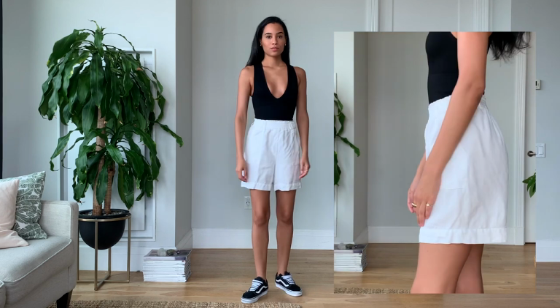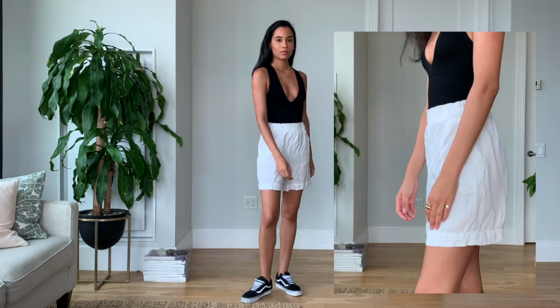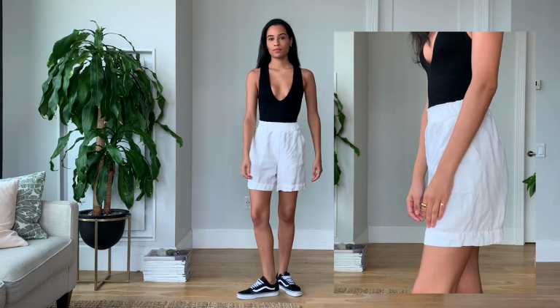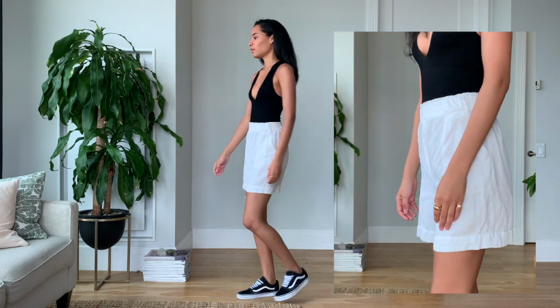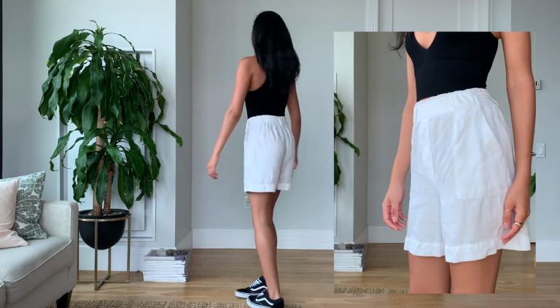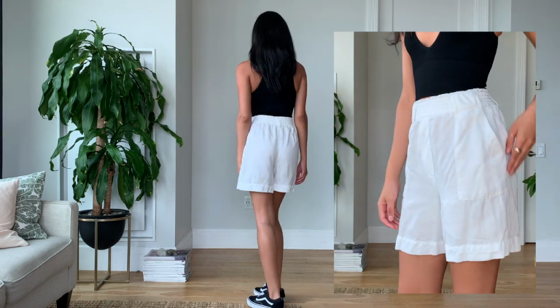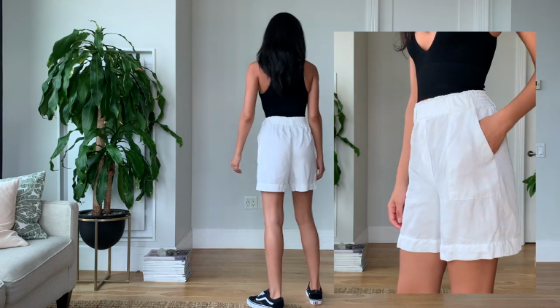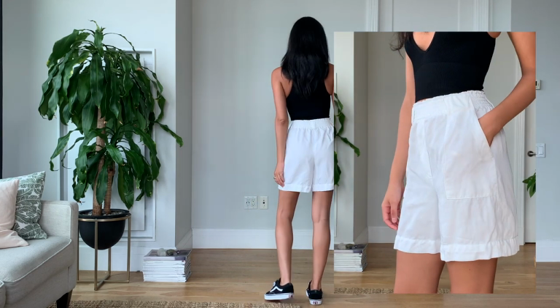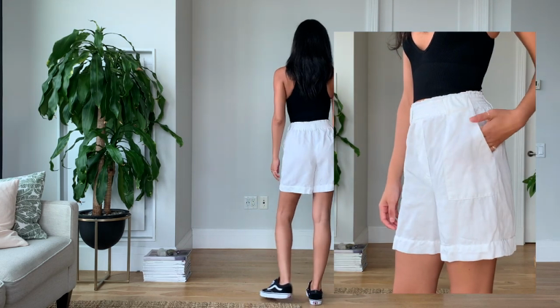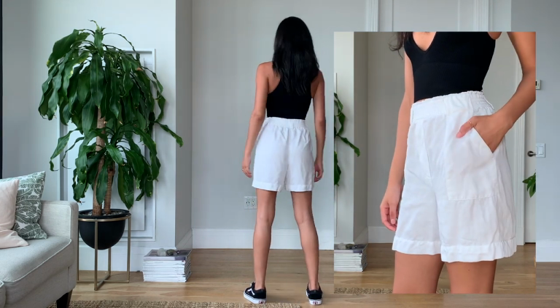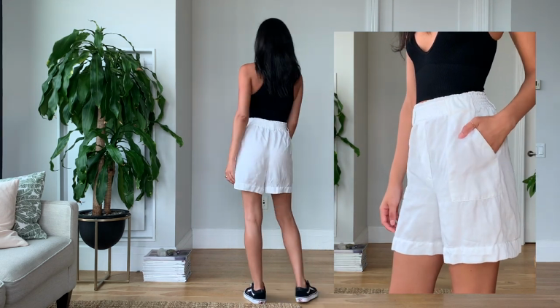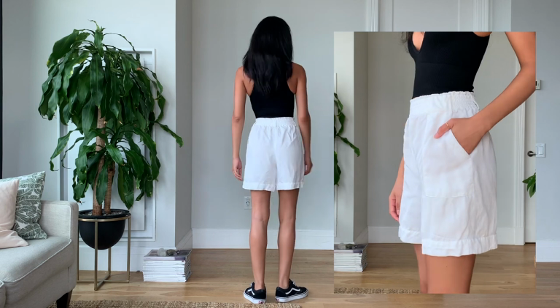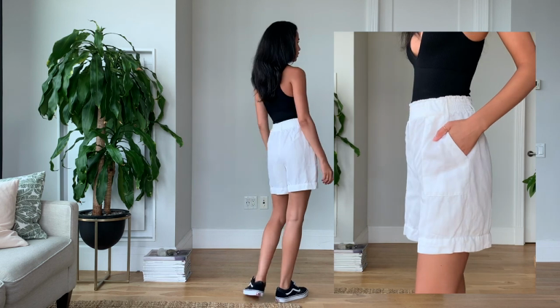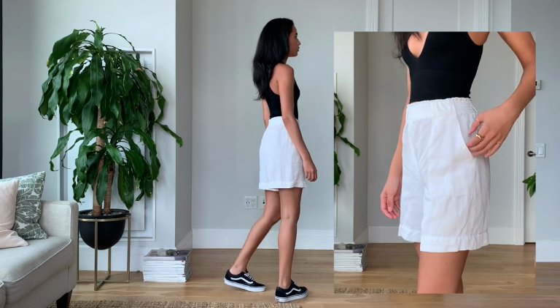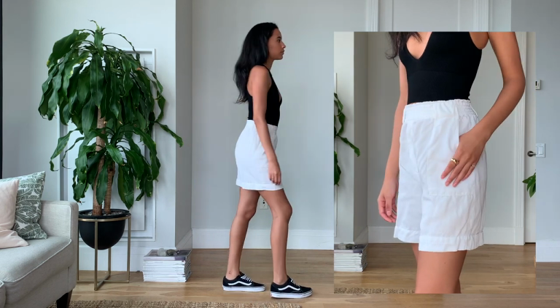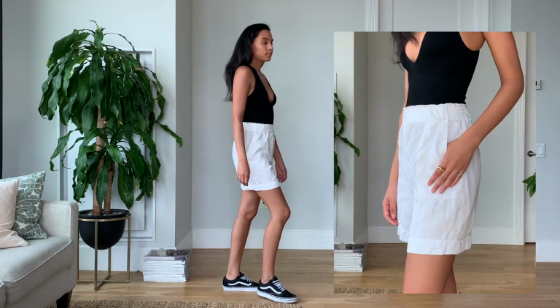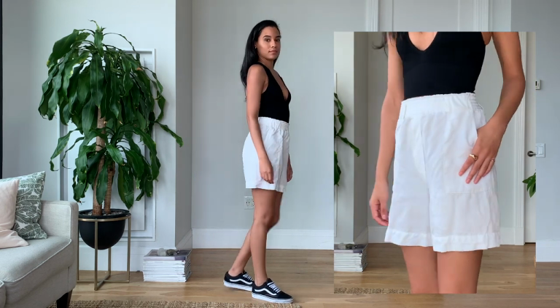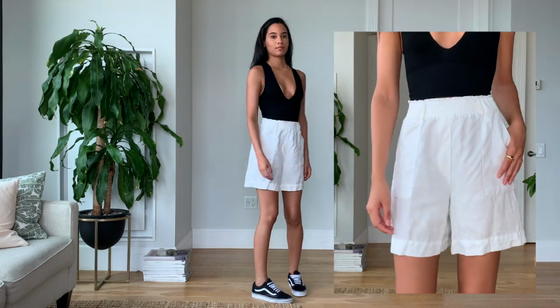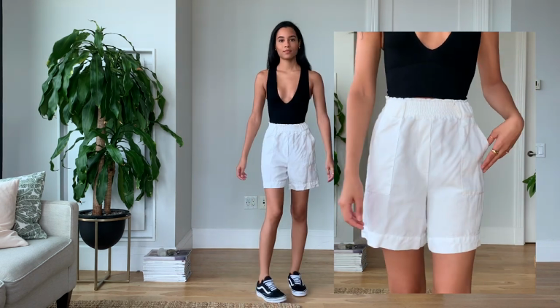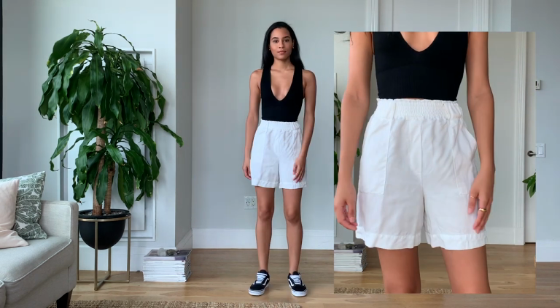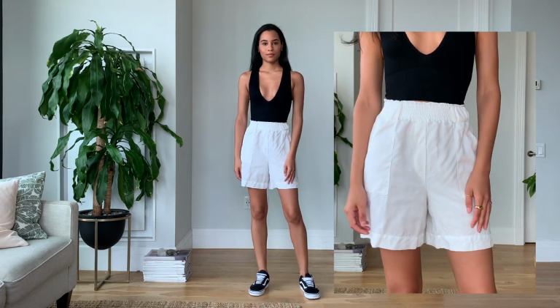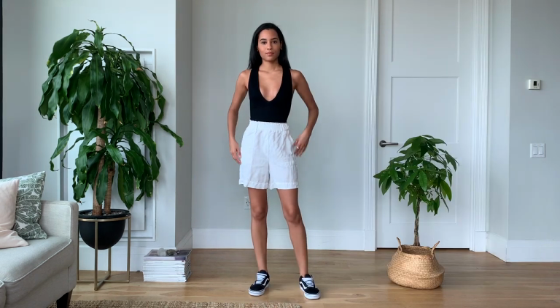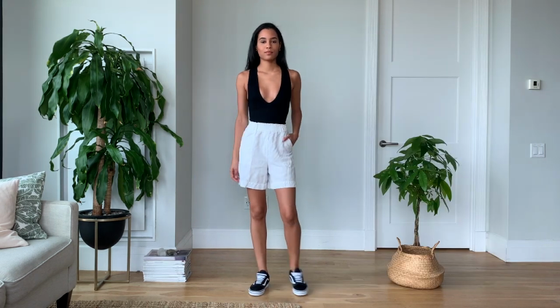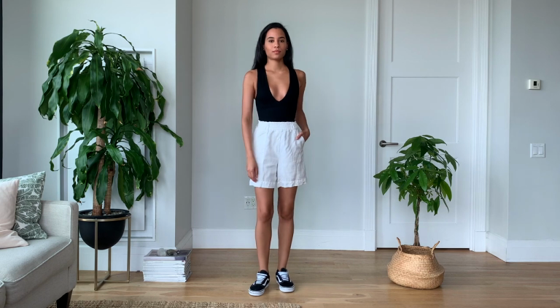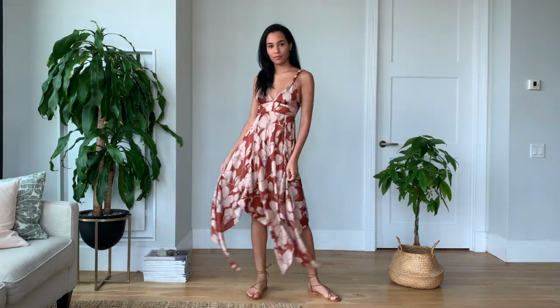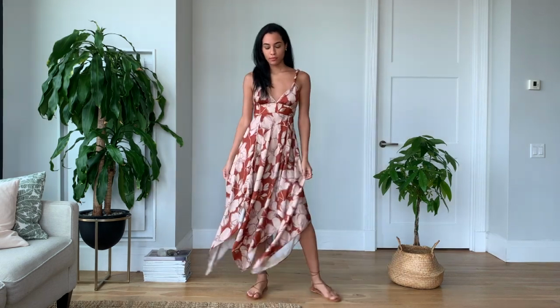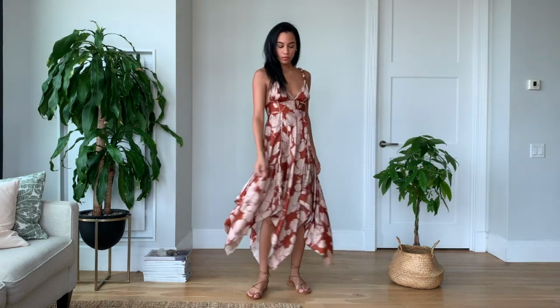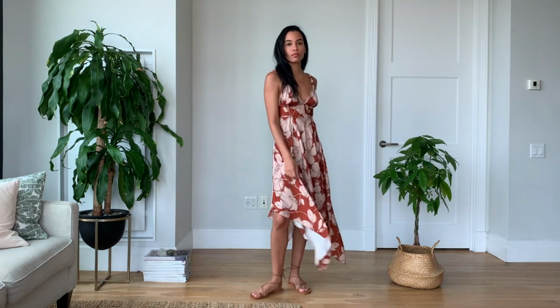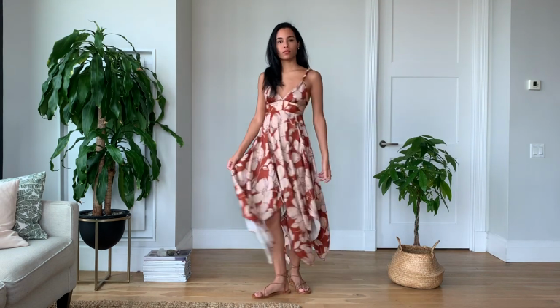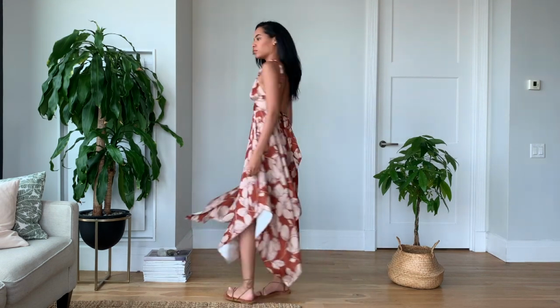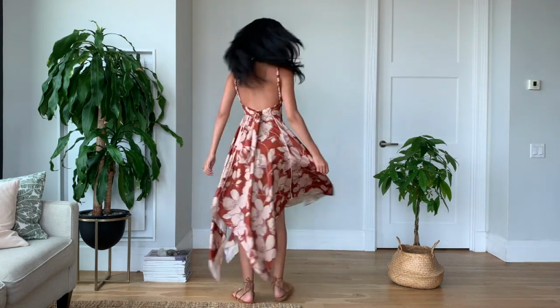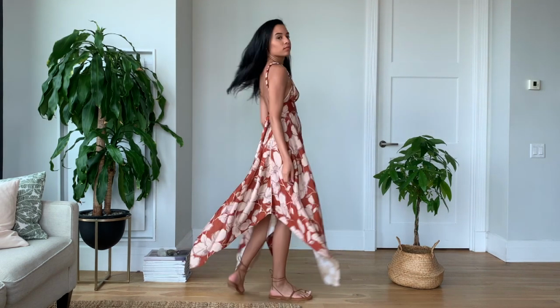I threw on Vans for a little bit of contrast — I did it randomly. I was going to put on some other sandals at first, but I kind of liked how the Vans looked. I think it roughed up the outfit just a little bit.